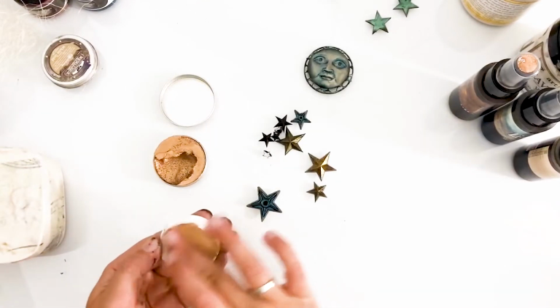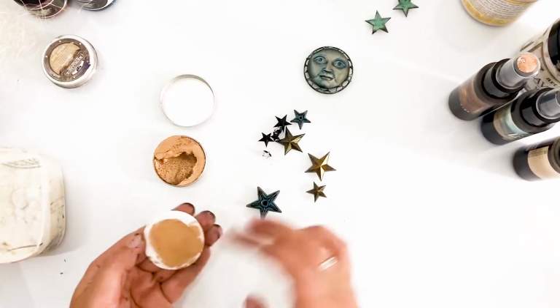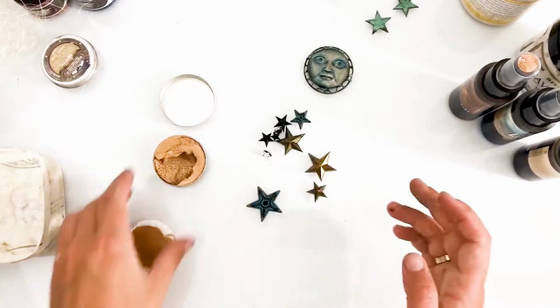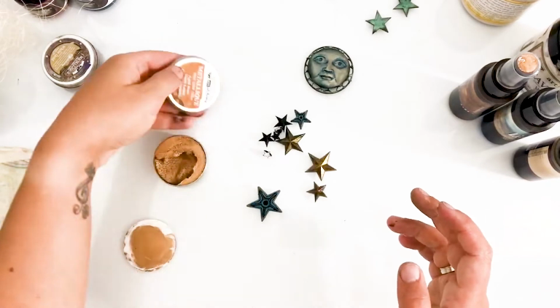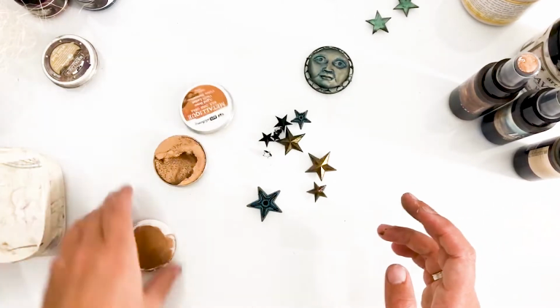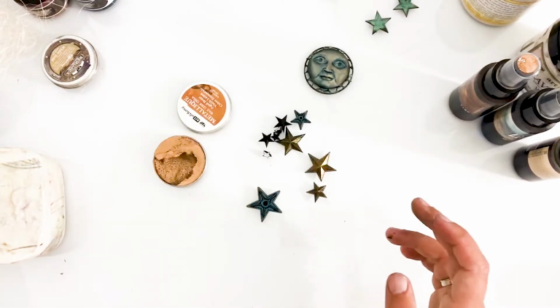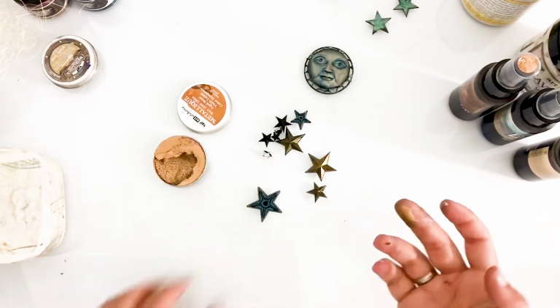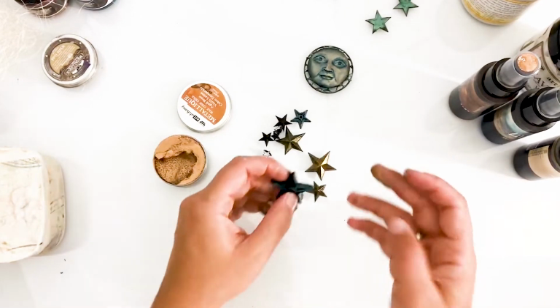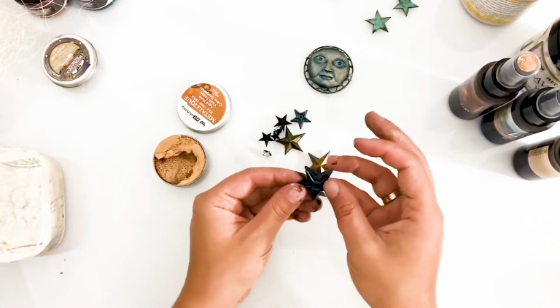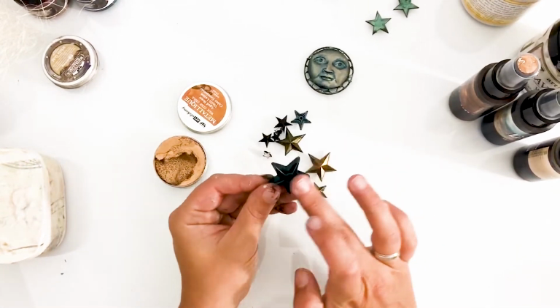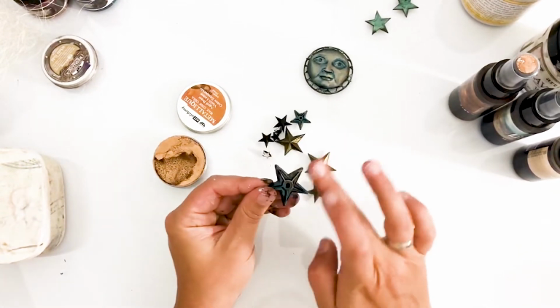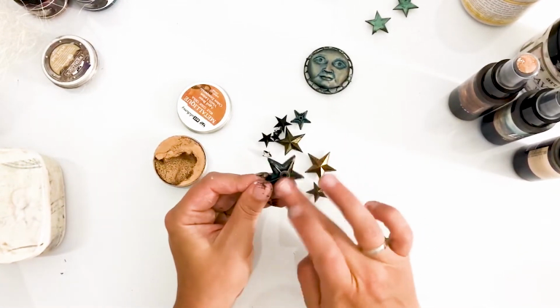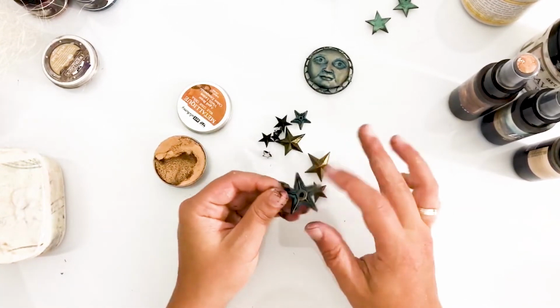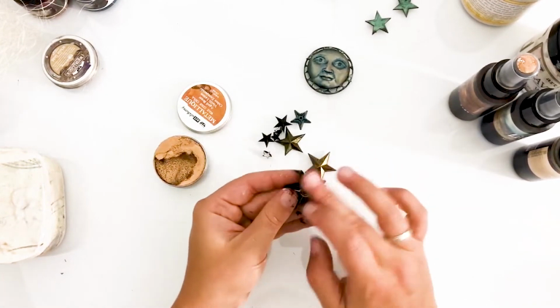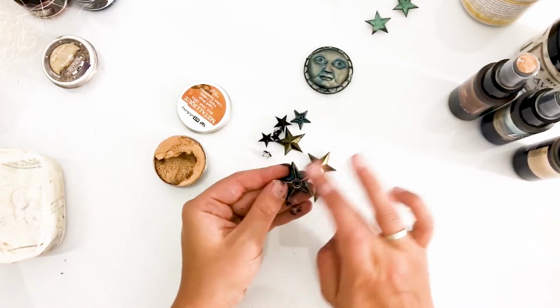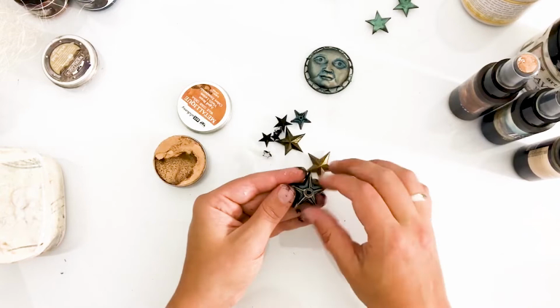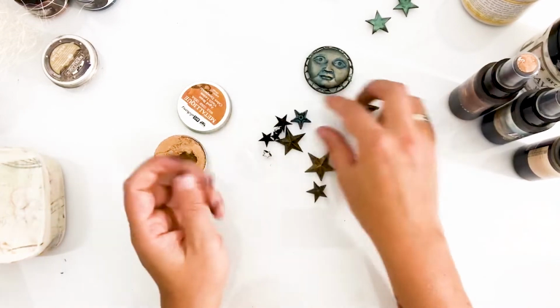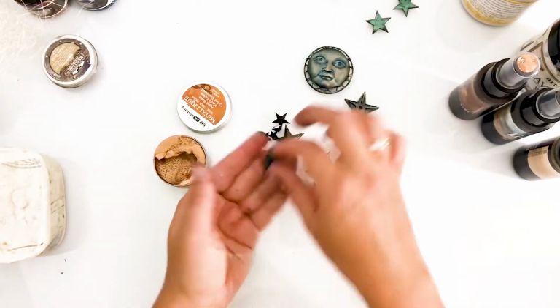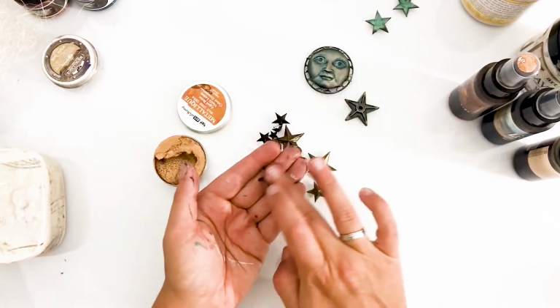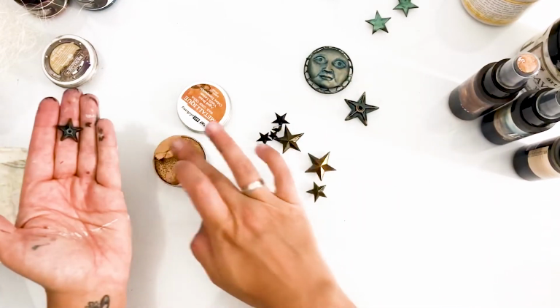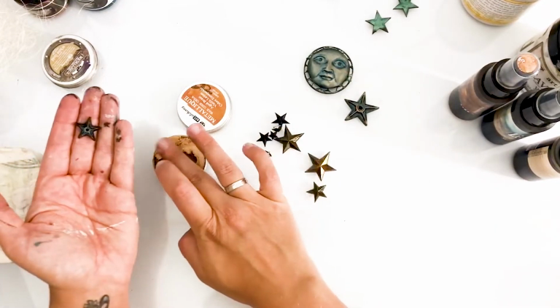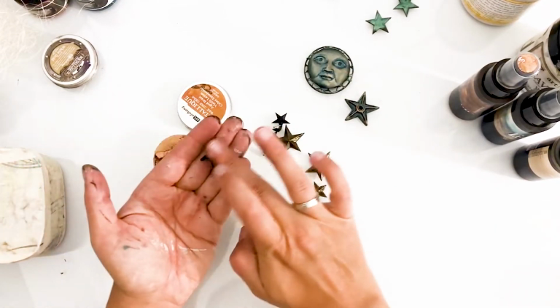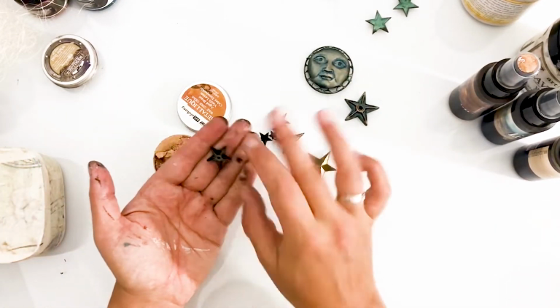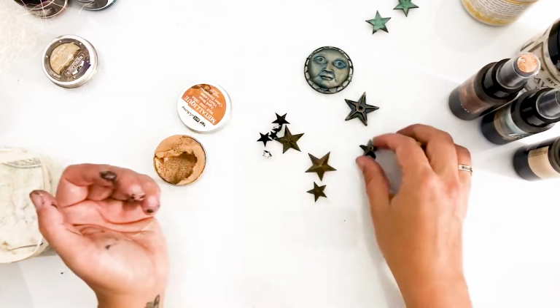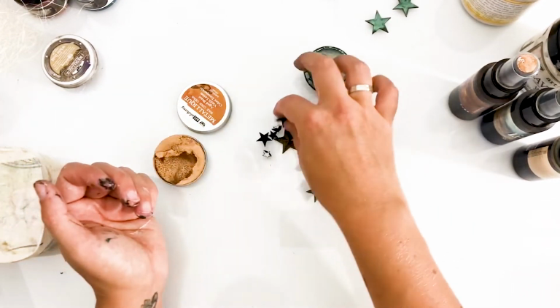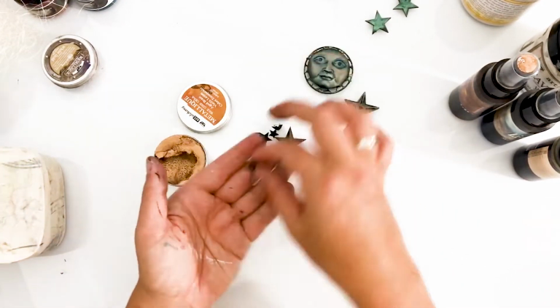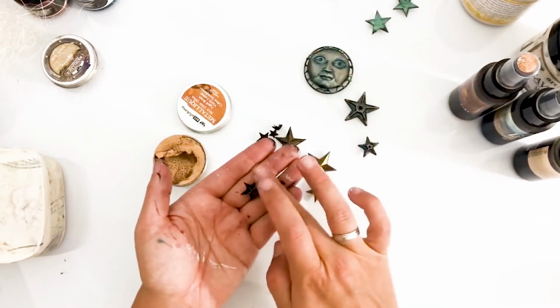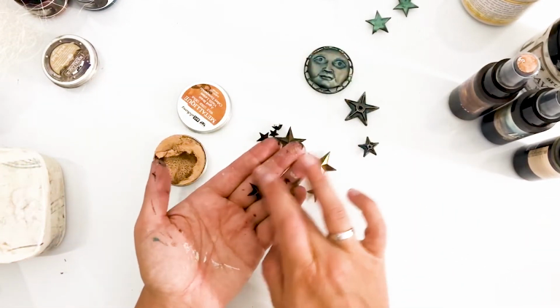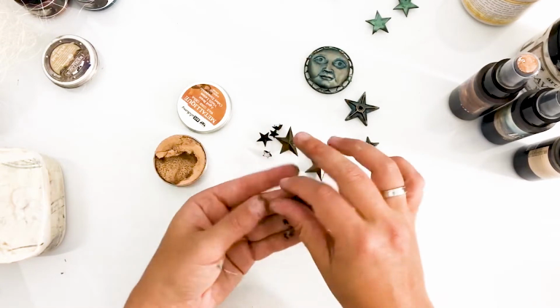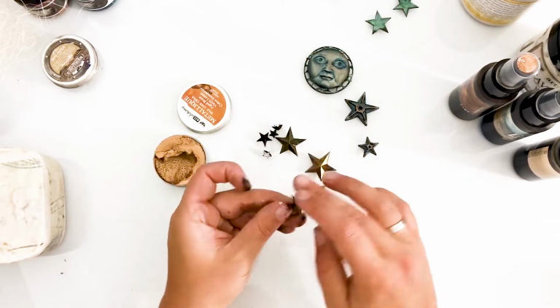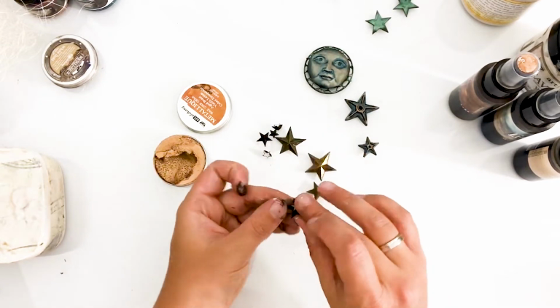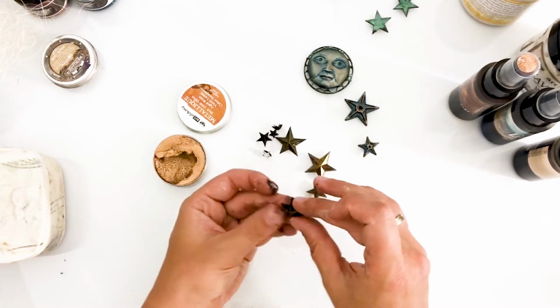I really like to combine paints and waxes. It's an easy technique to use, also when you start experimenting with mixed media. Just add a layer of paint and combine it with a layer of metallic colored wax — that just can't go wrong.